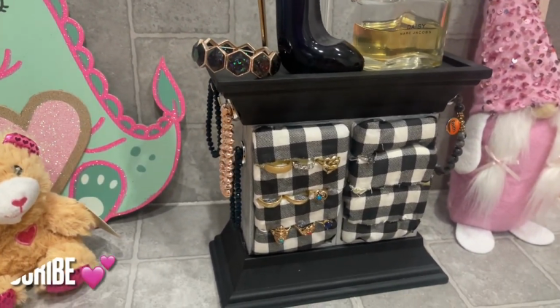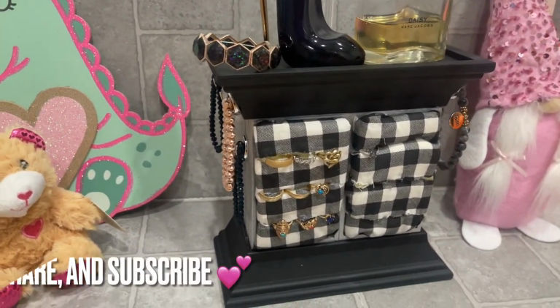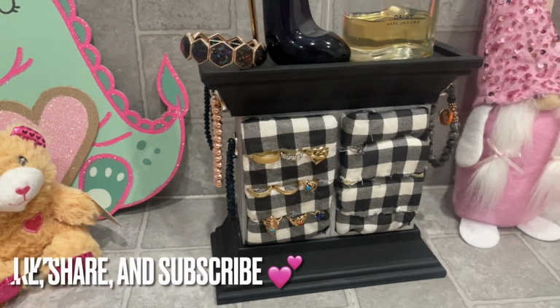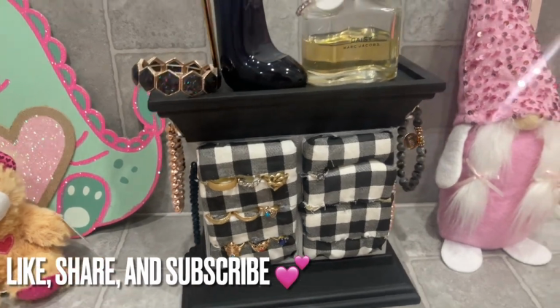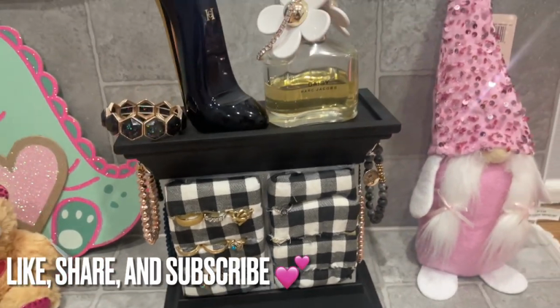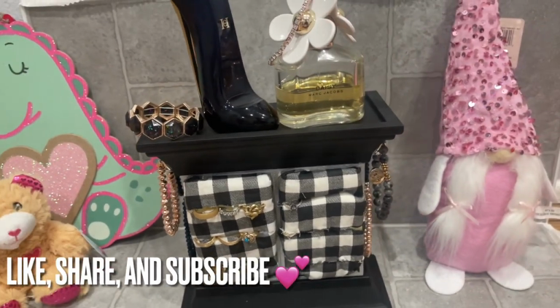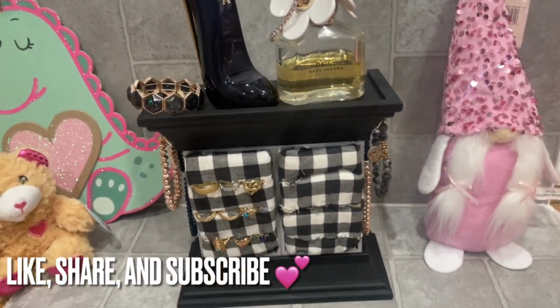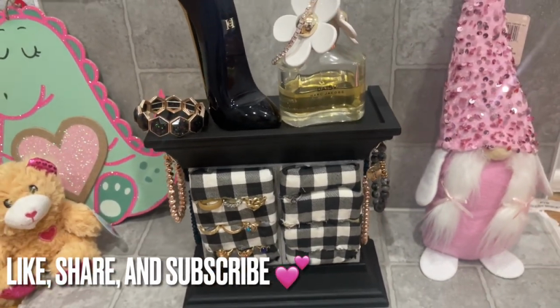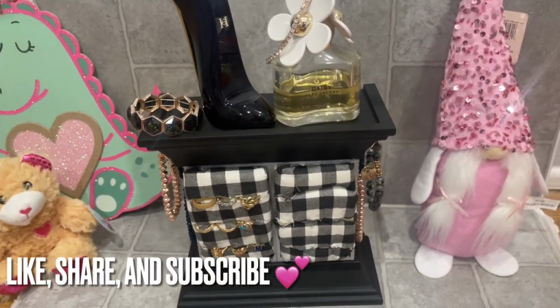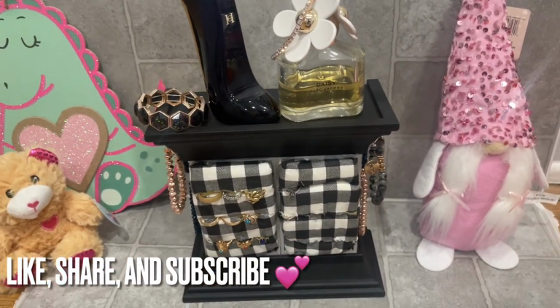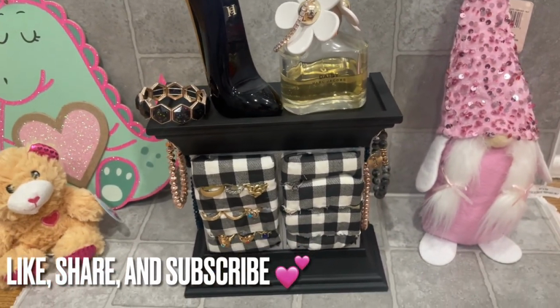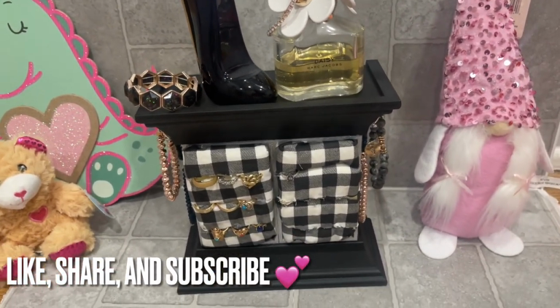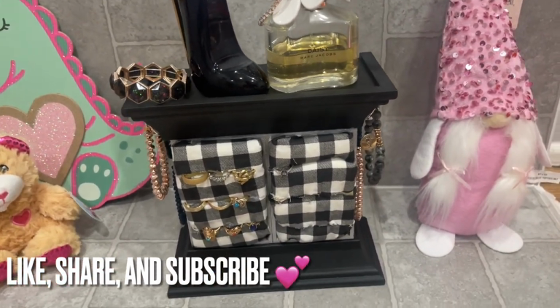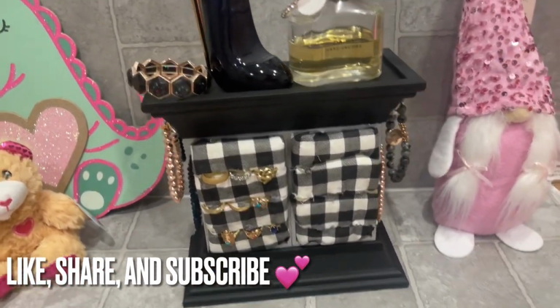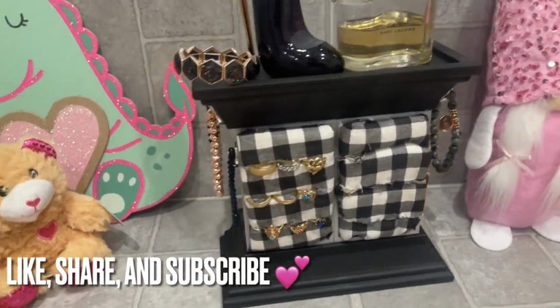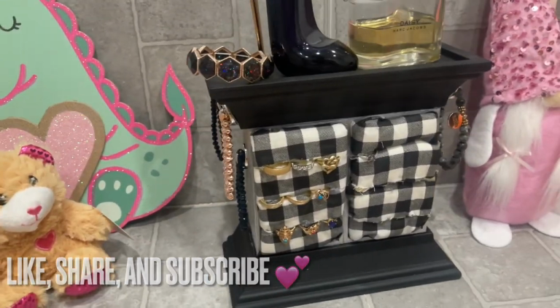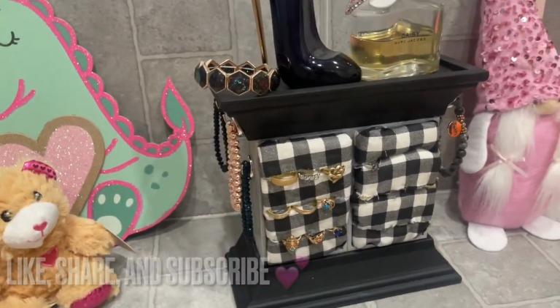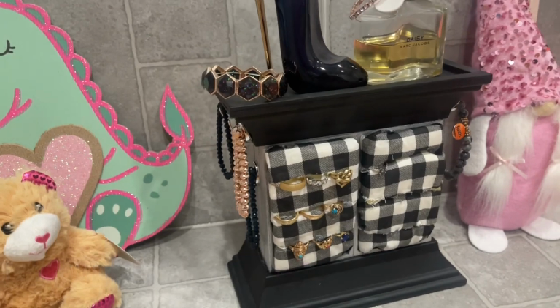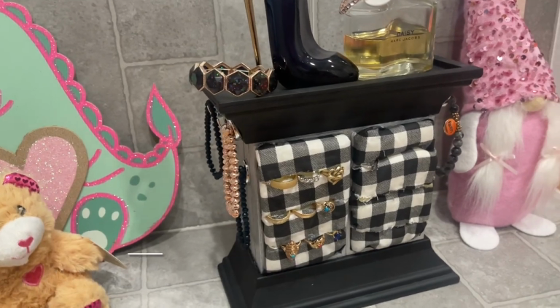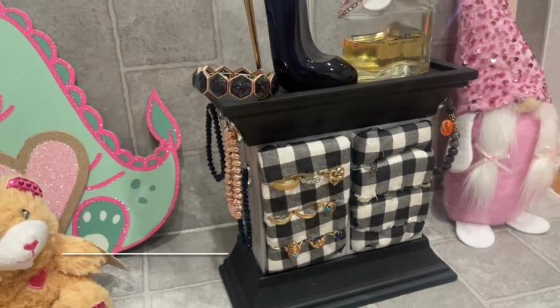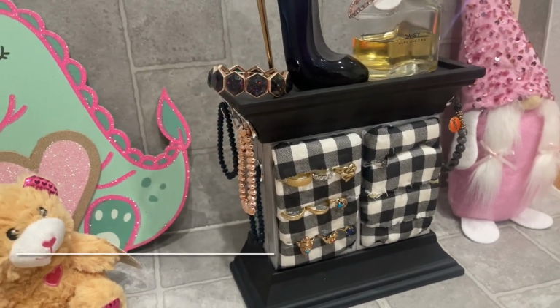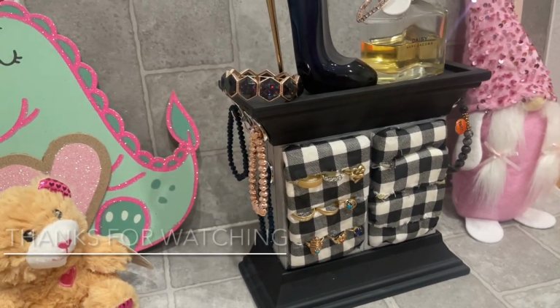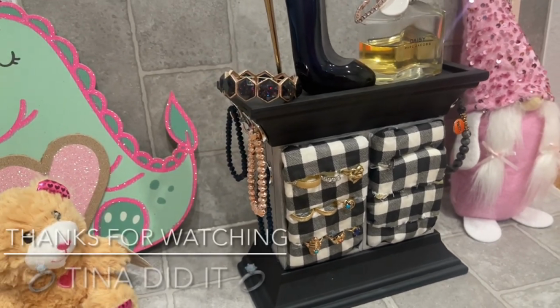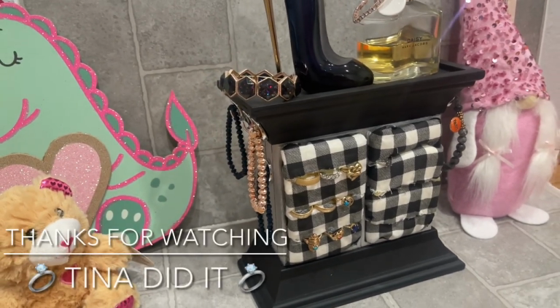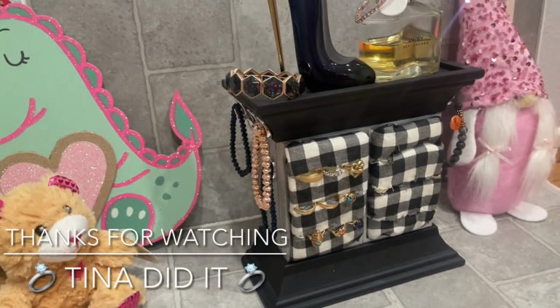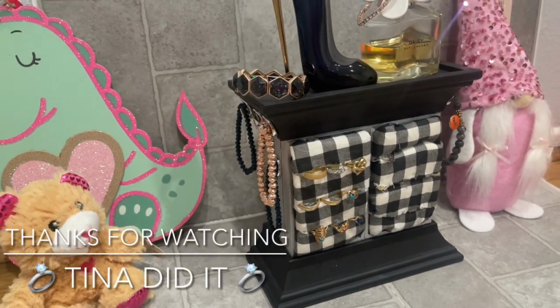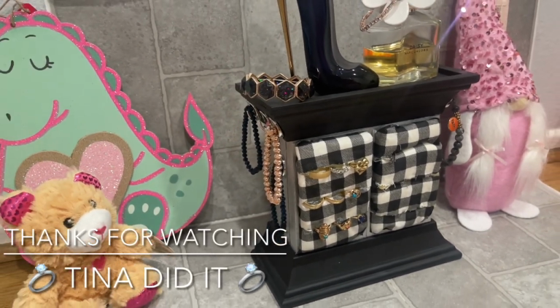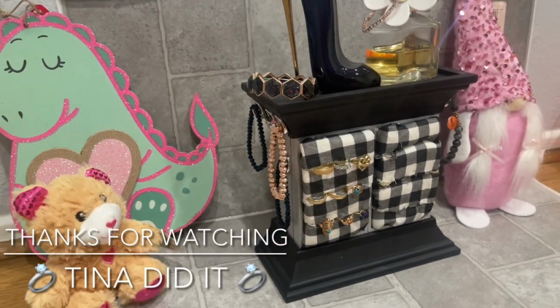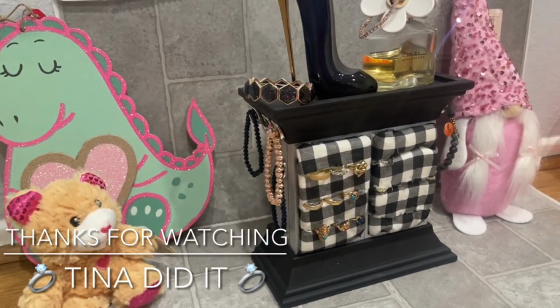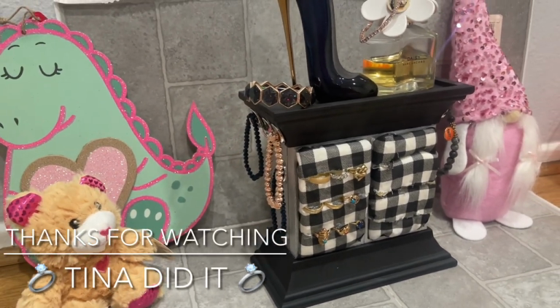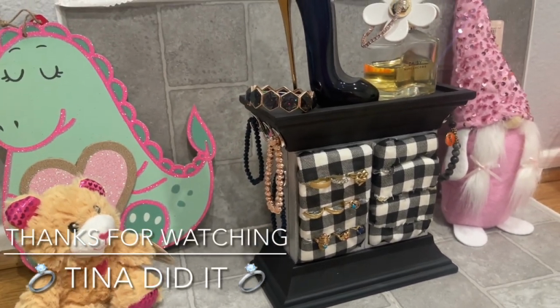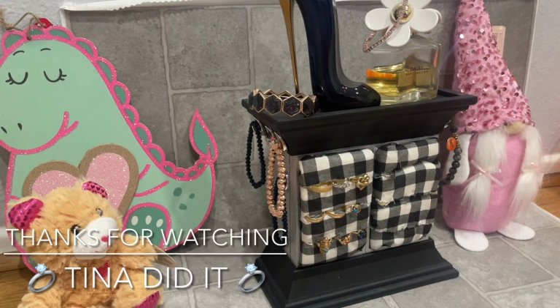If you like this video, be sure to give it a big thumbs up and subscribe for more fun DIYs, and be sure to share with your friends. Thank you all for watching. Stay safe and I'll see you all next time. And I love you all — bye!